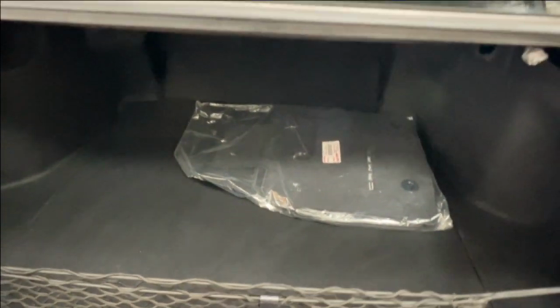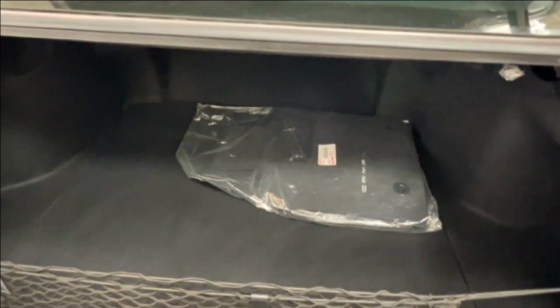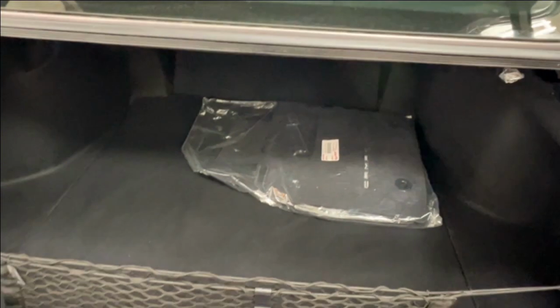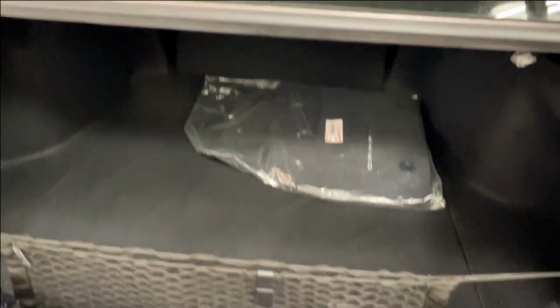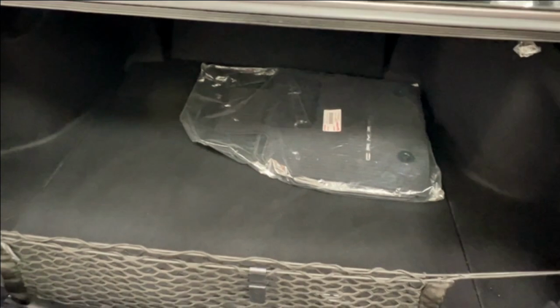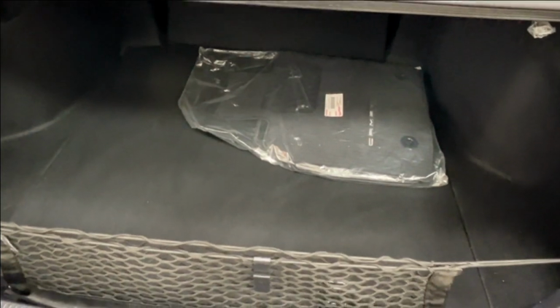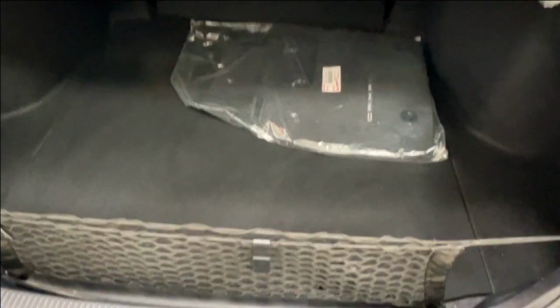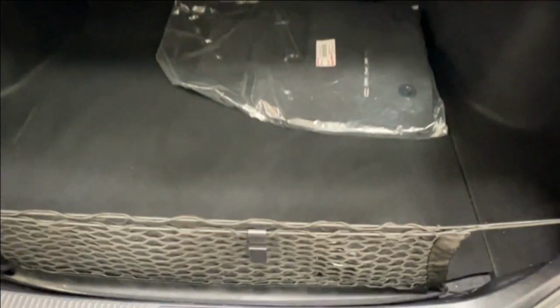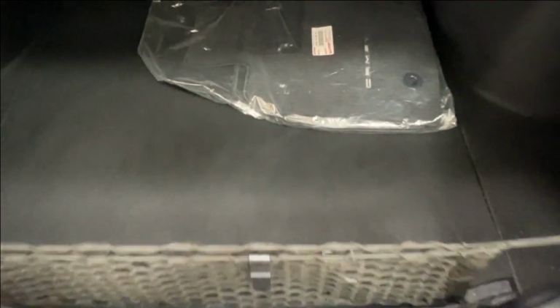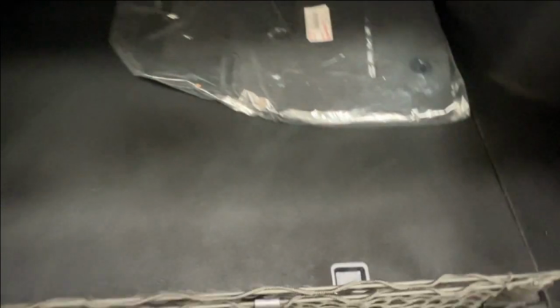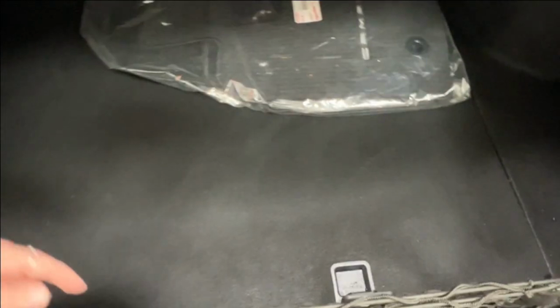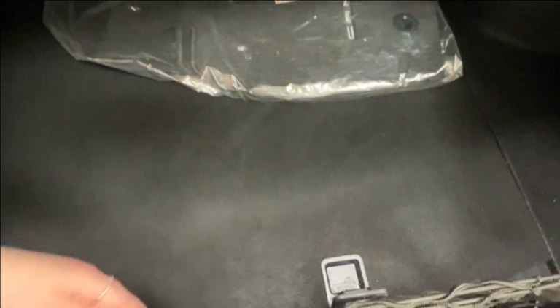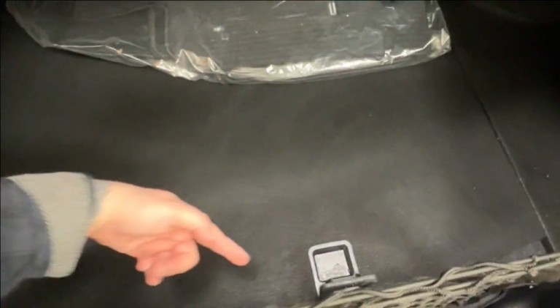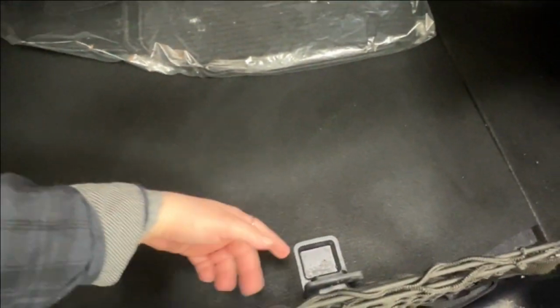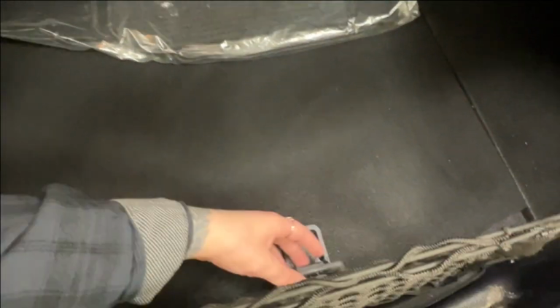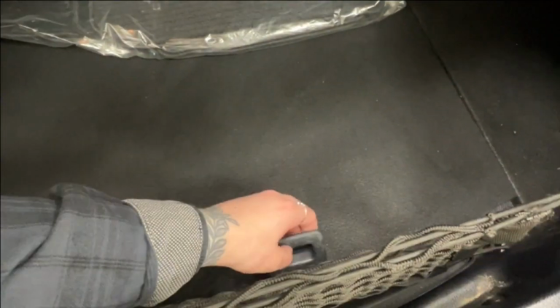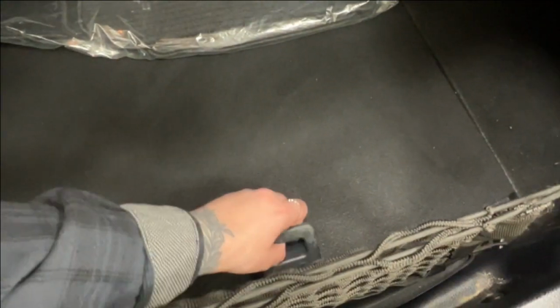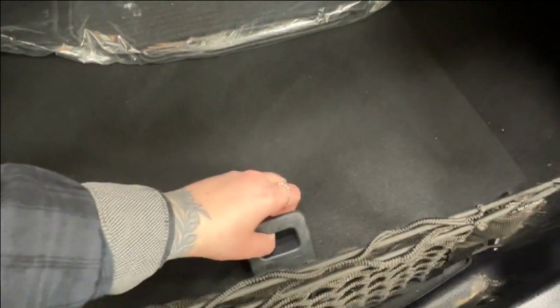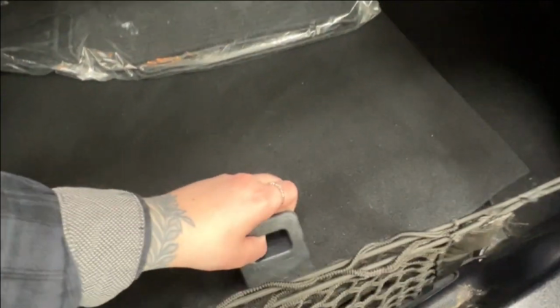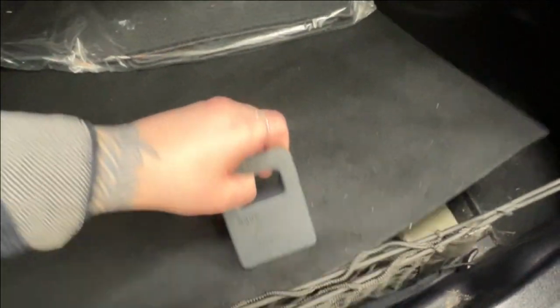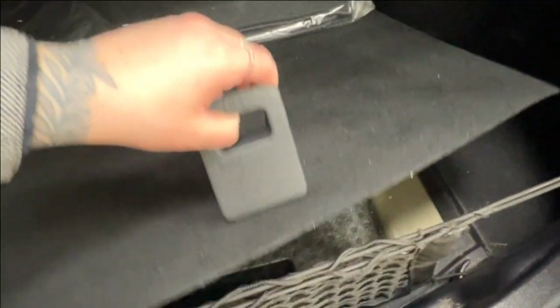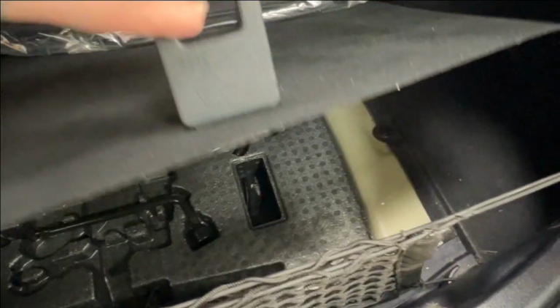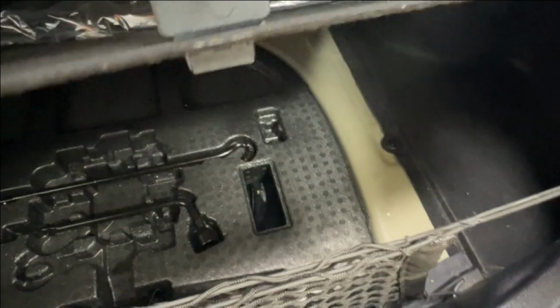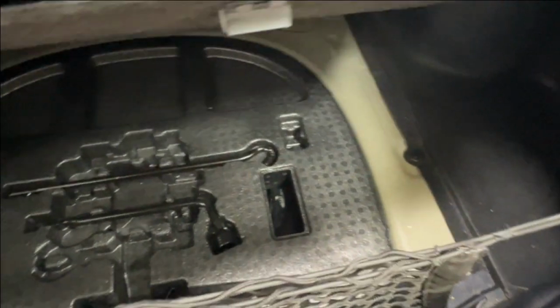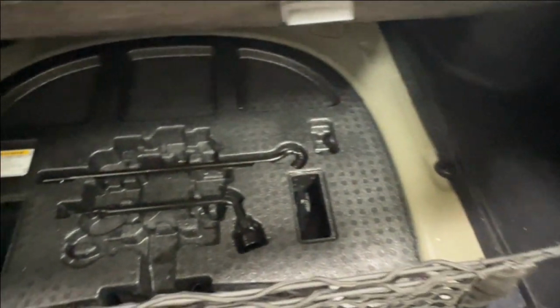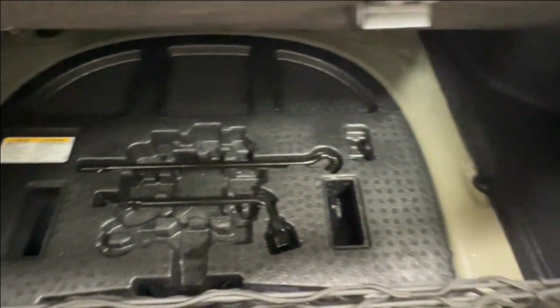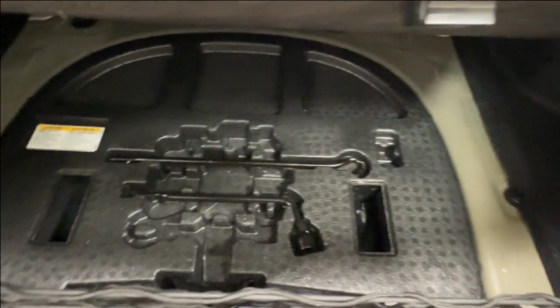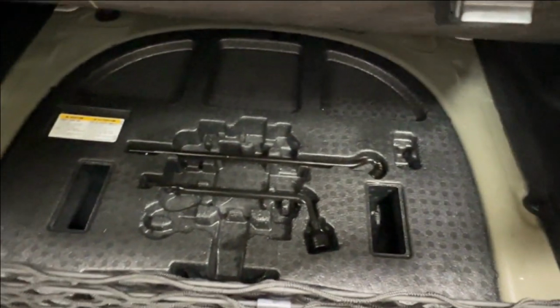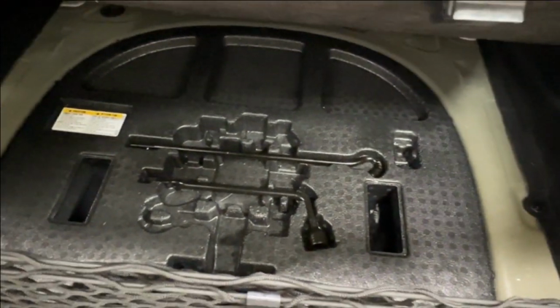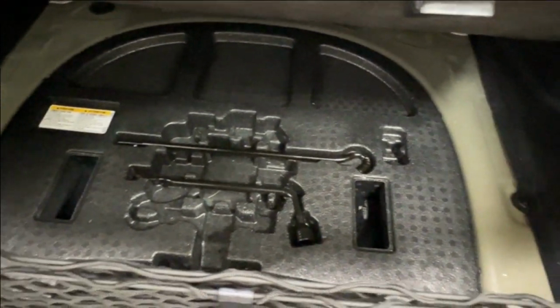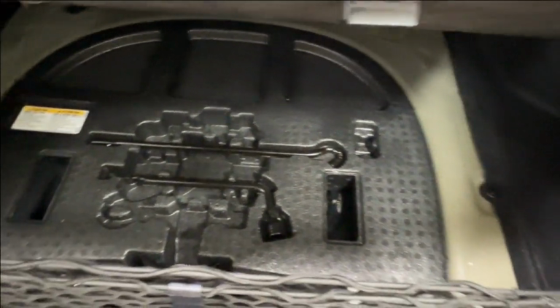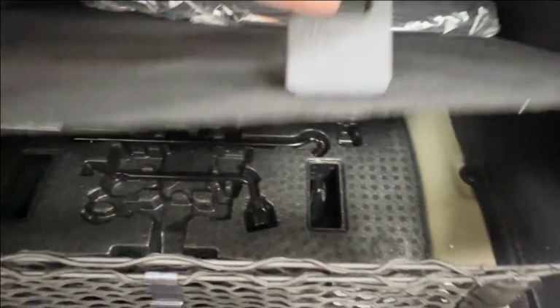If you're looking for your spare tire kit, simply look down and you'll find this little handle for your false floor. Lift that up and everything you need will be stored right underneath.